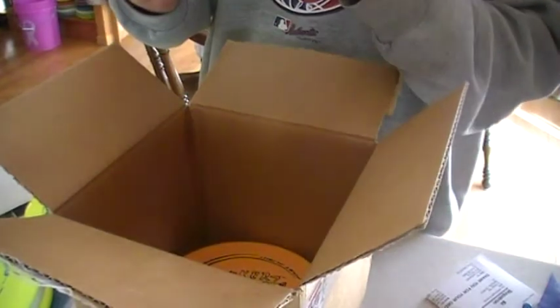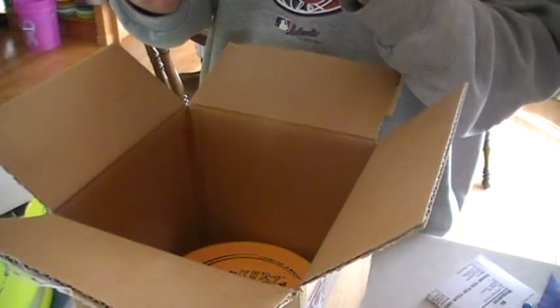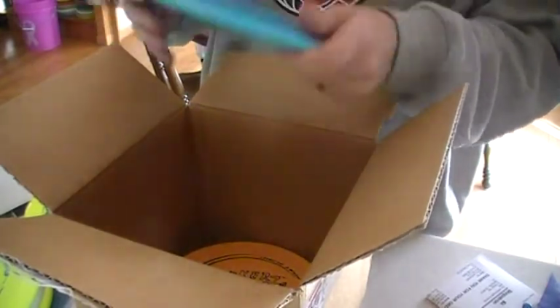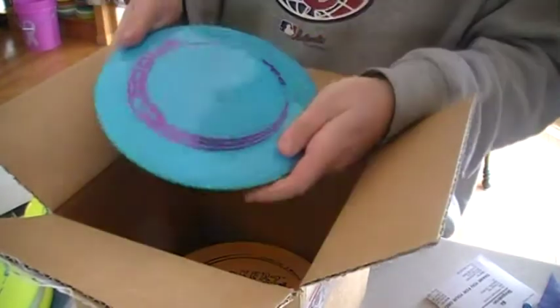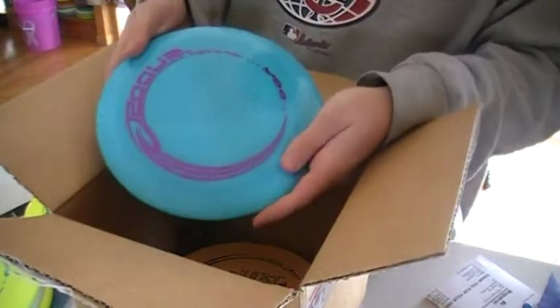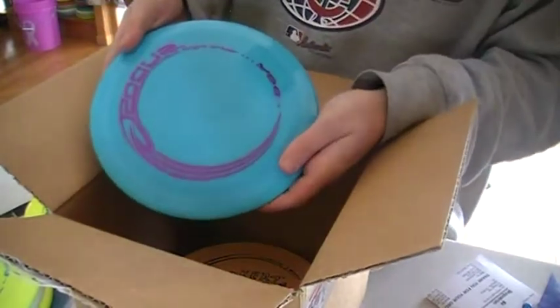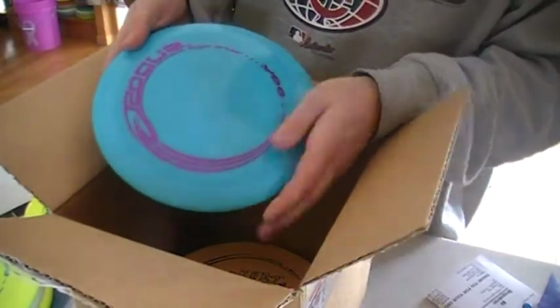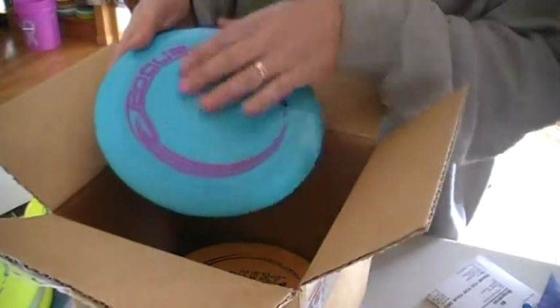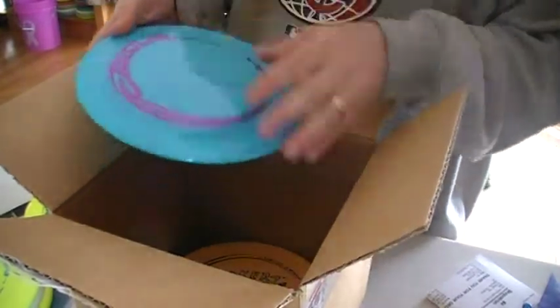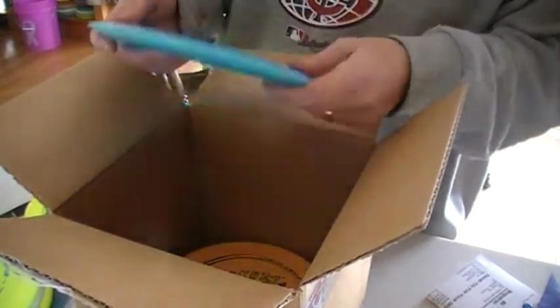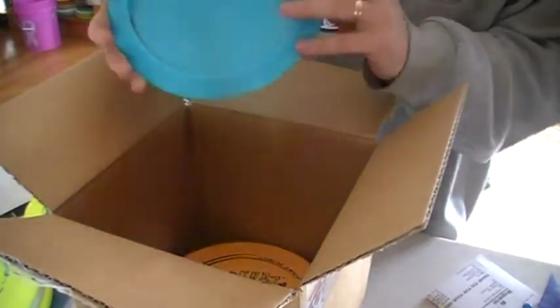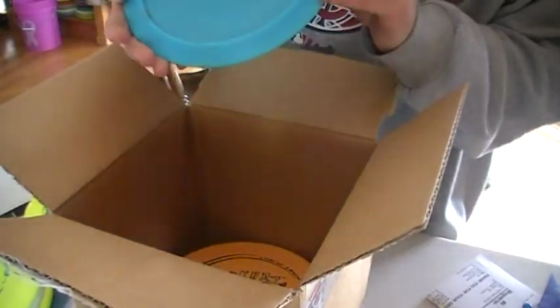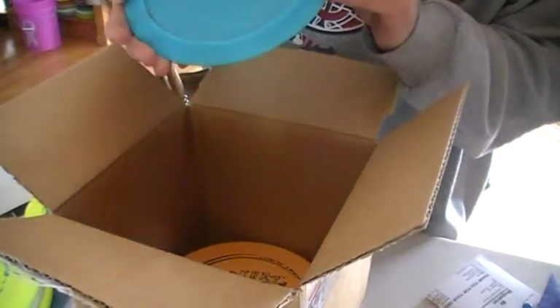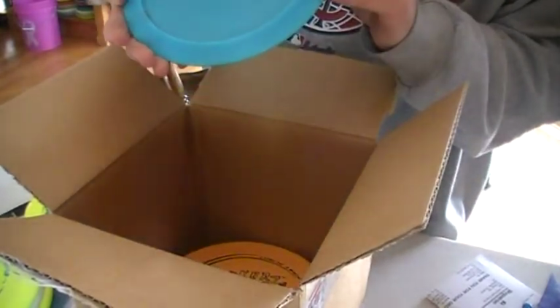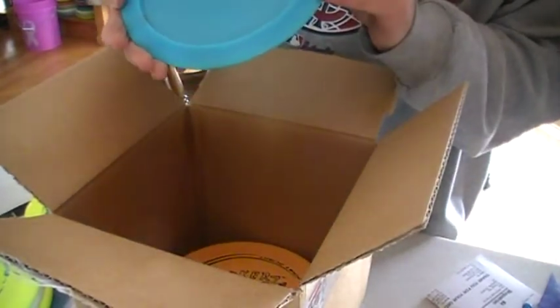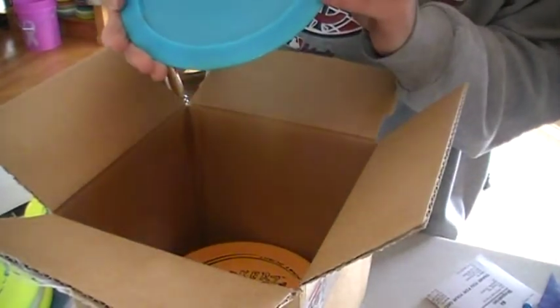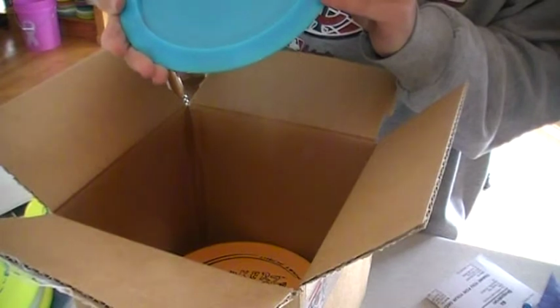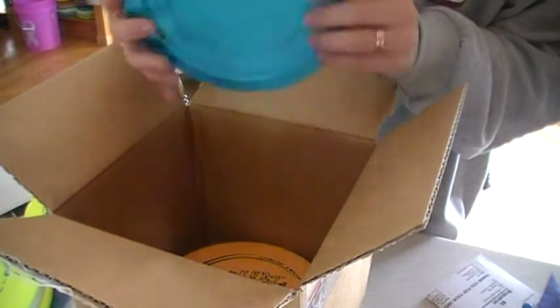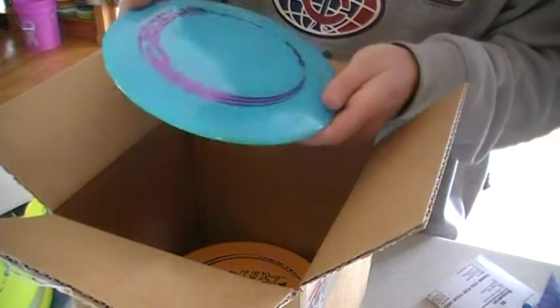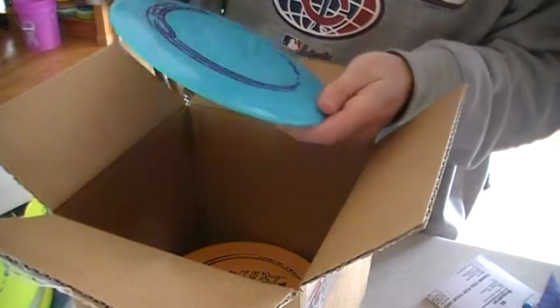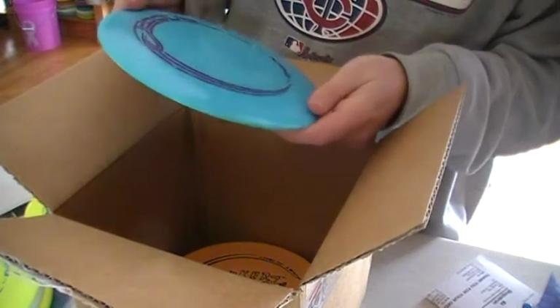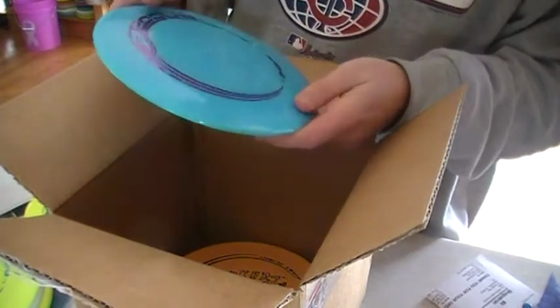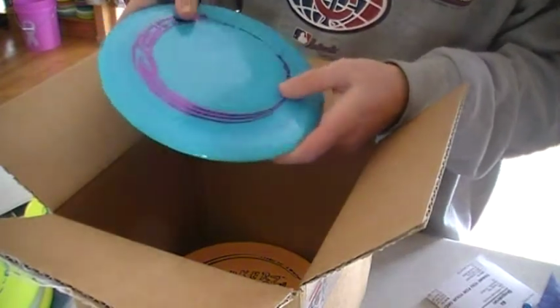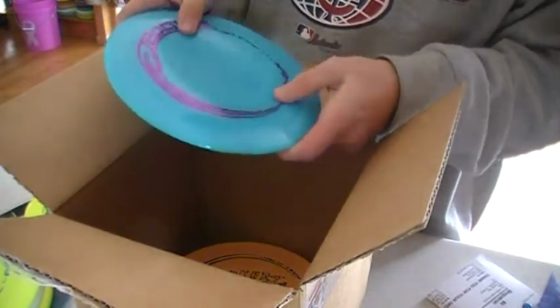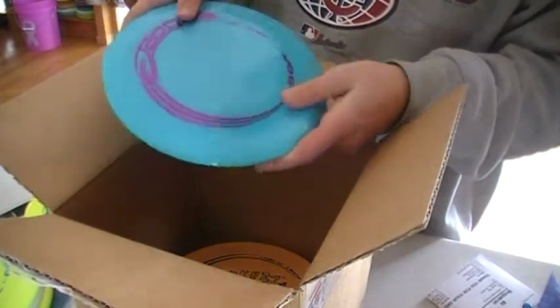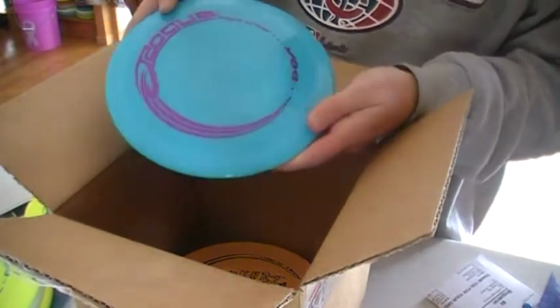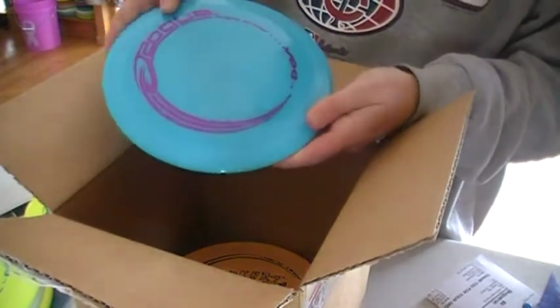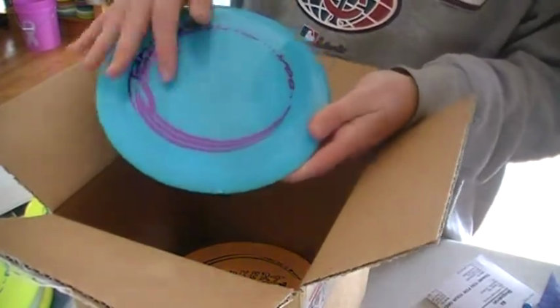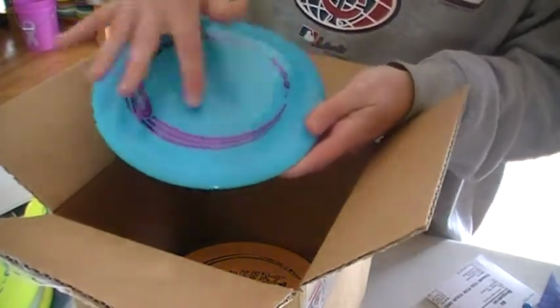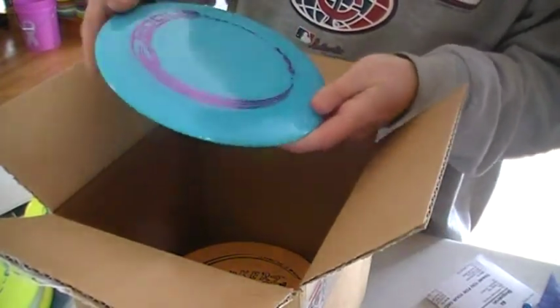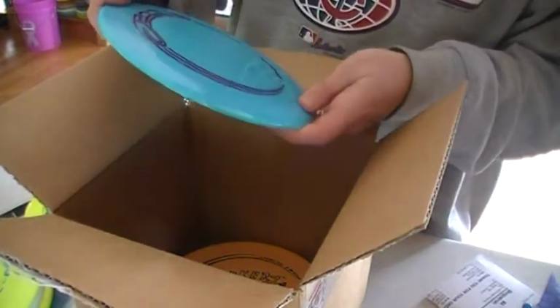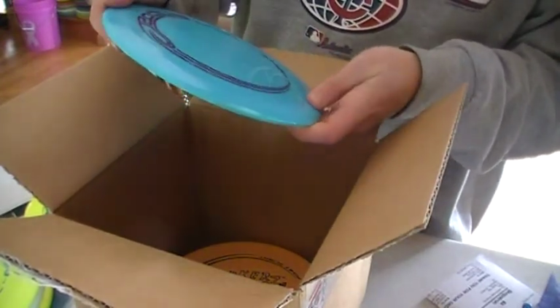Here we got a beautiful colored Rogue, 167 to 168. Nice marble finish in there.